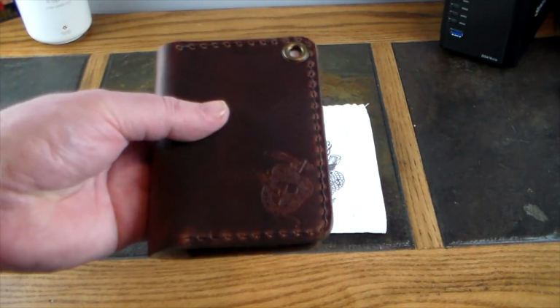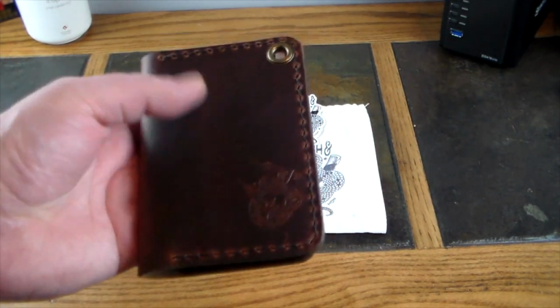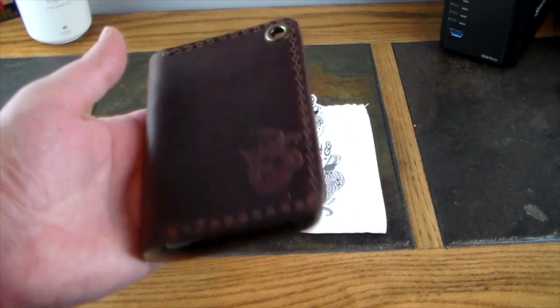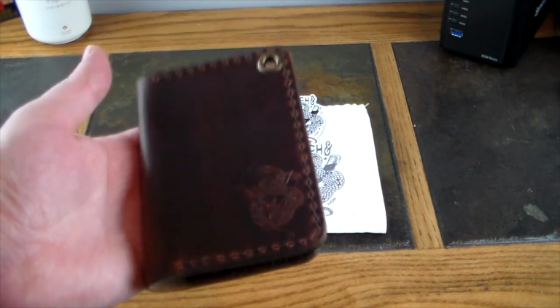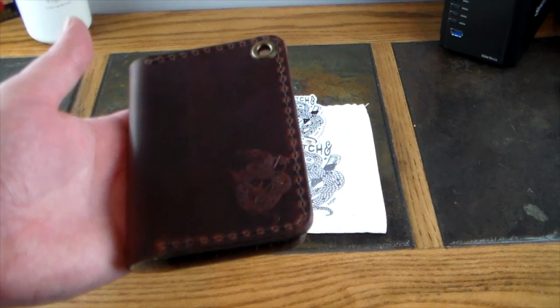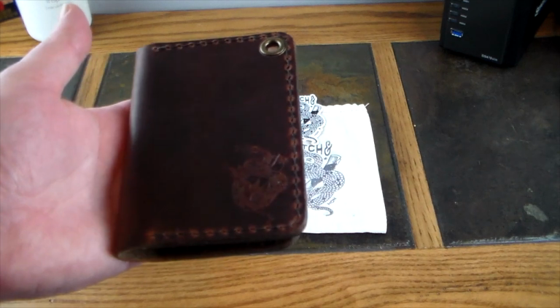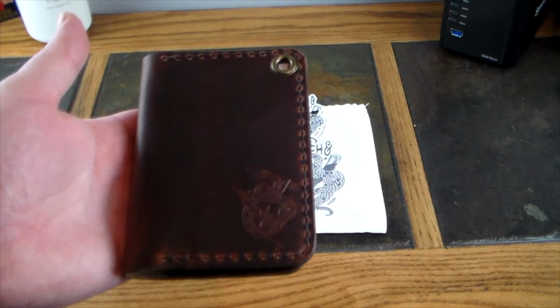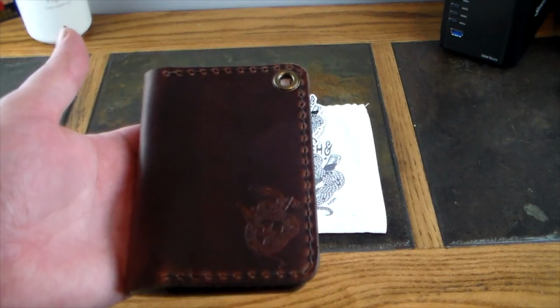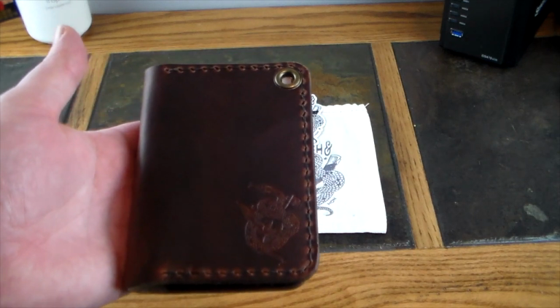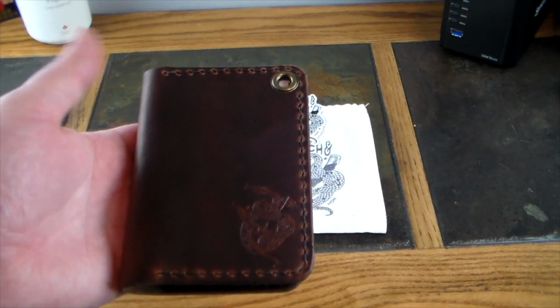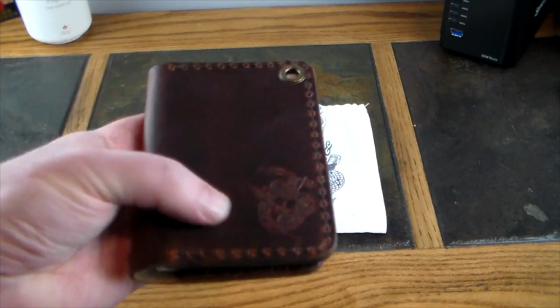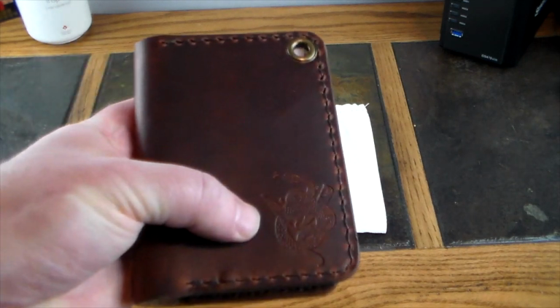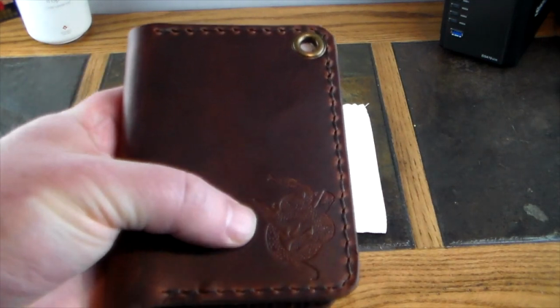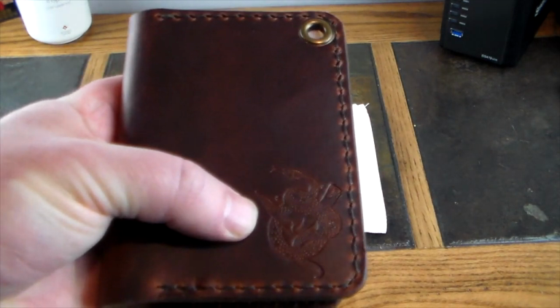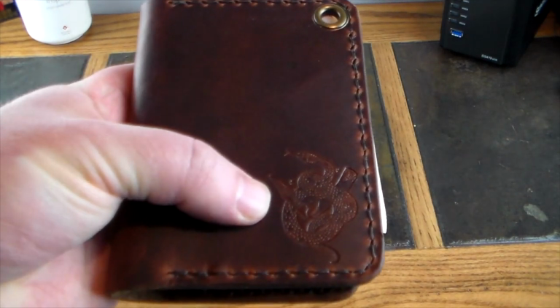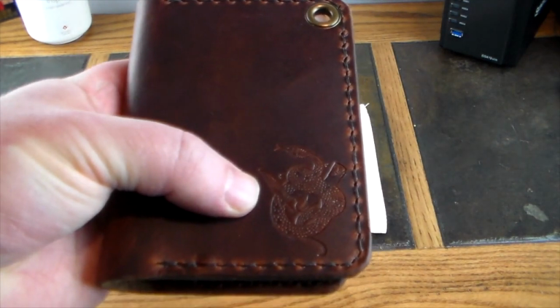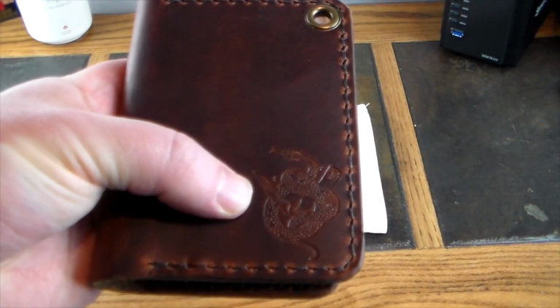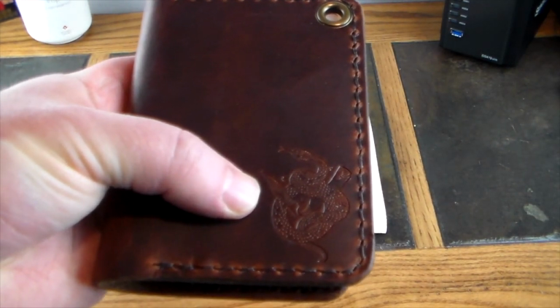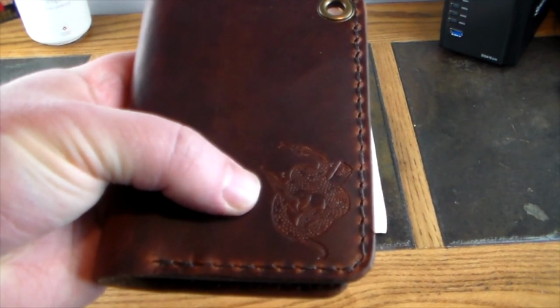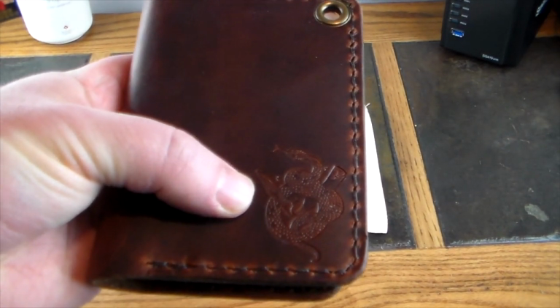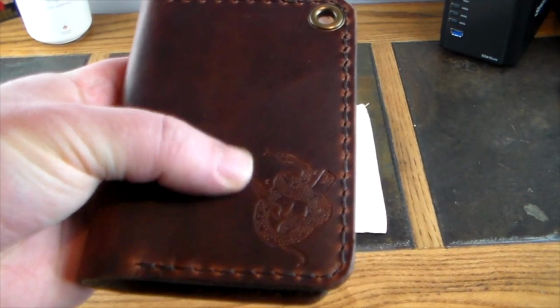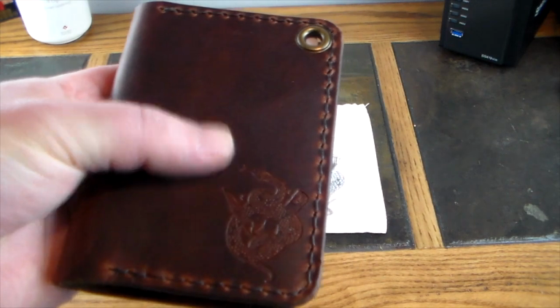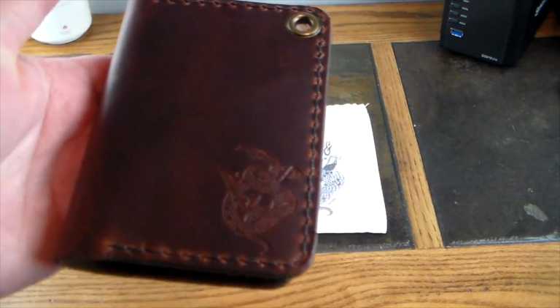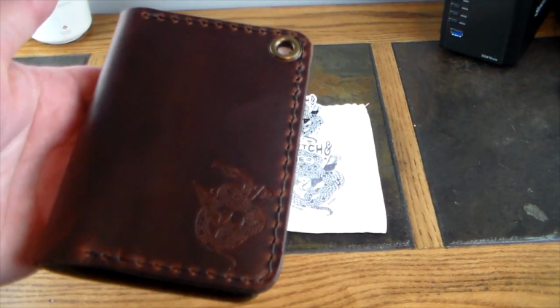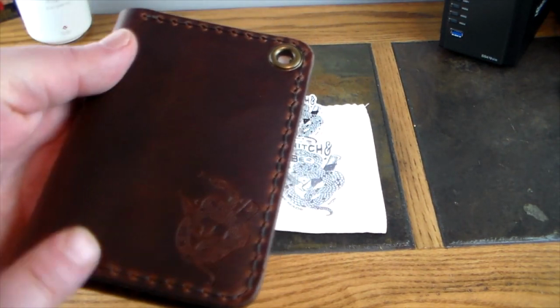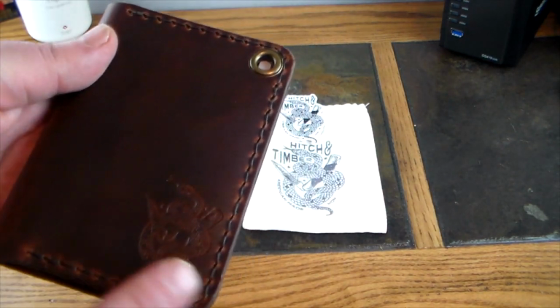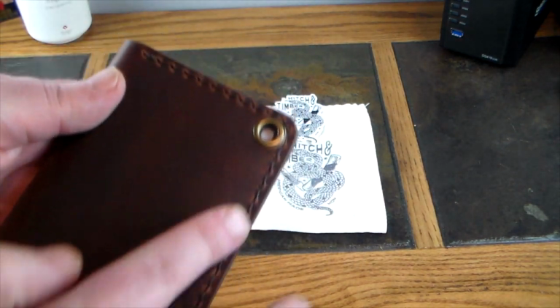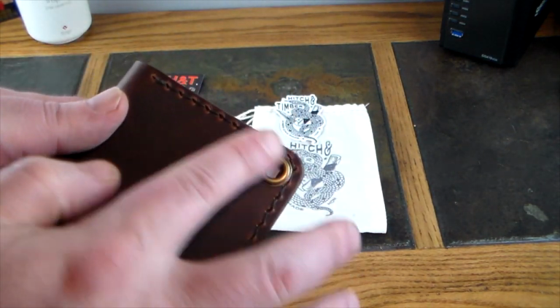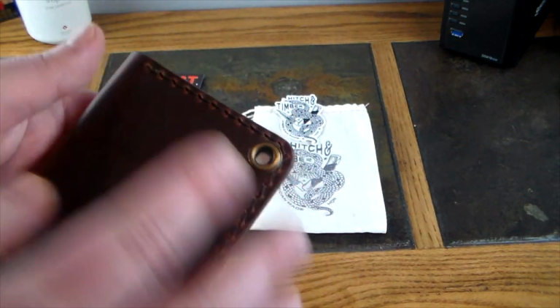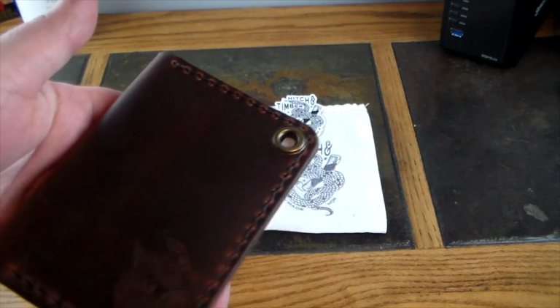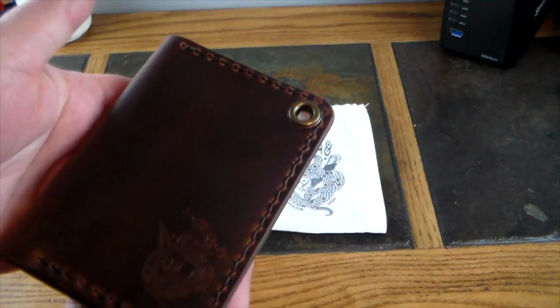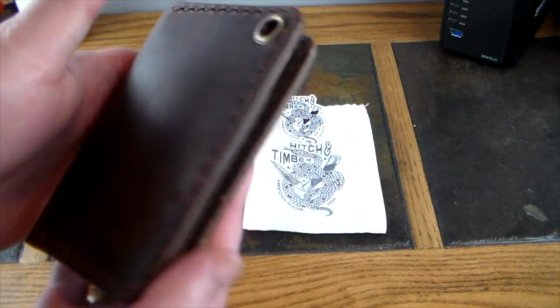You can pick several different colors for the product itself. They put their logo right here on the design — this is just high quality leather and stitching, just beautiful.